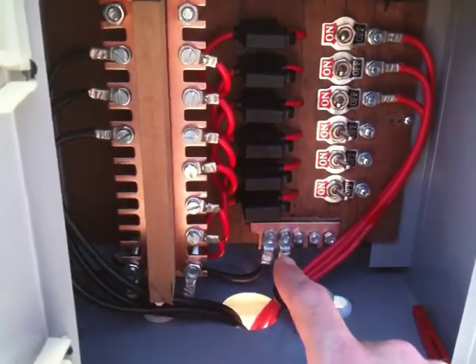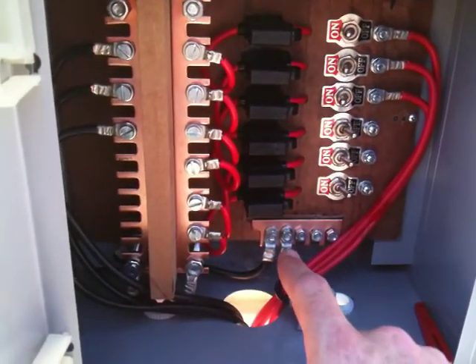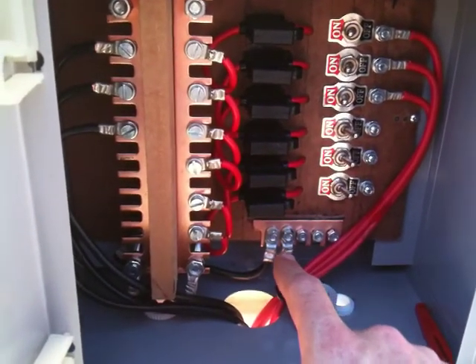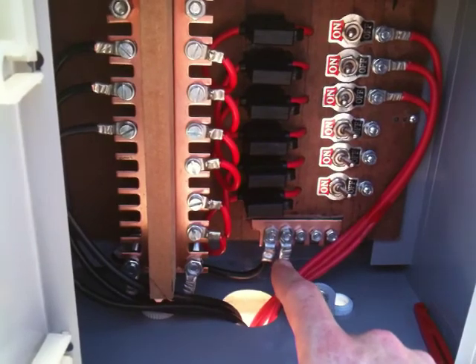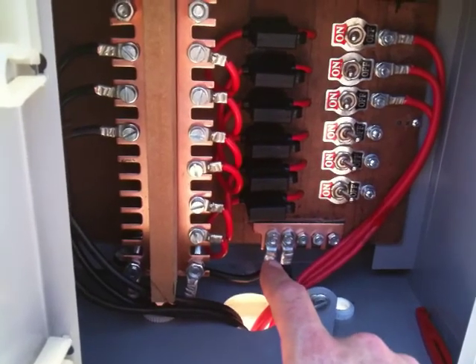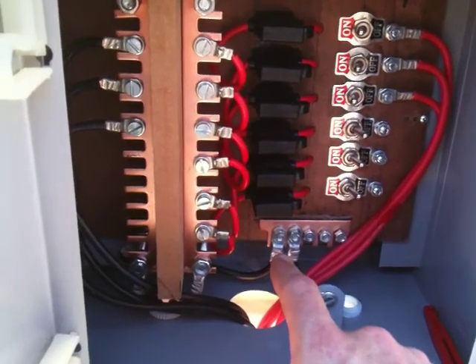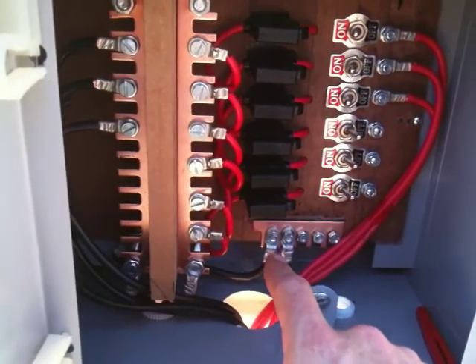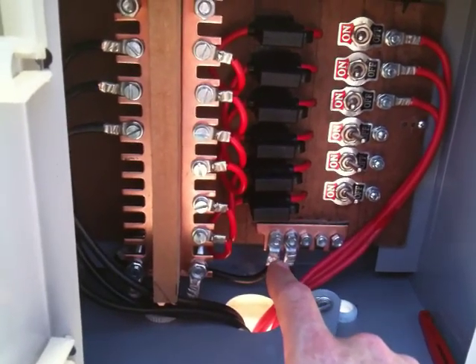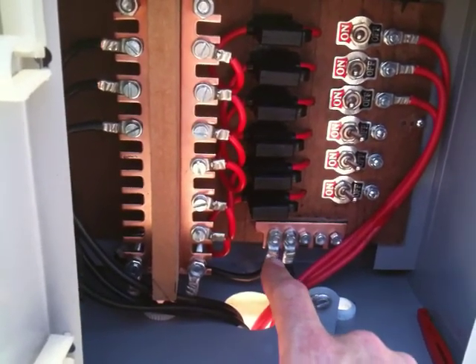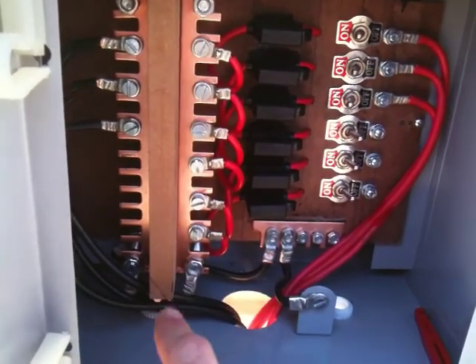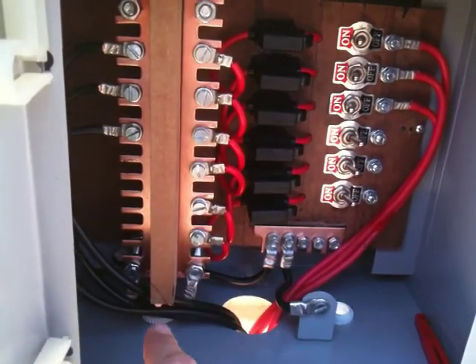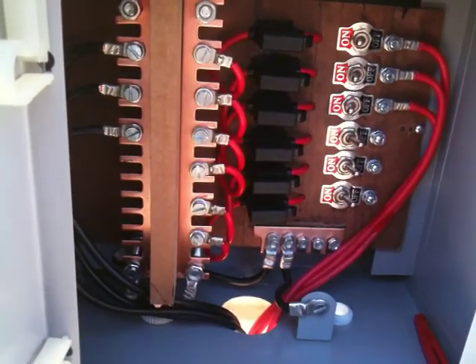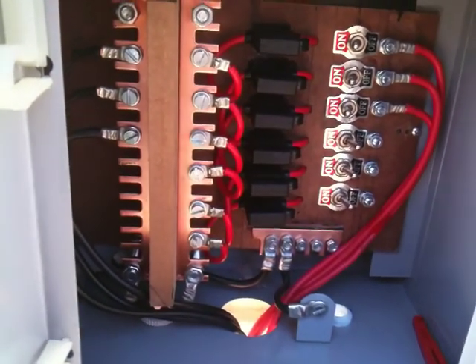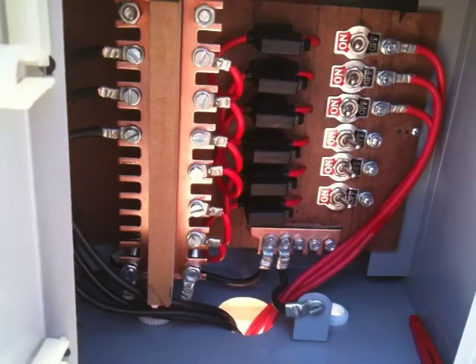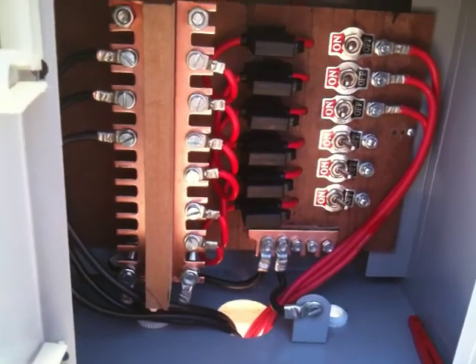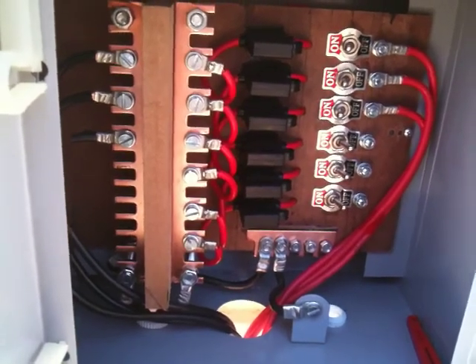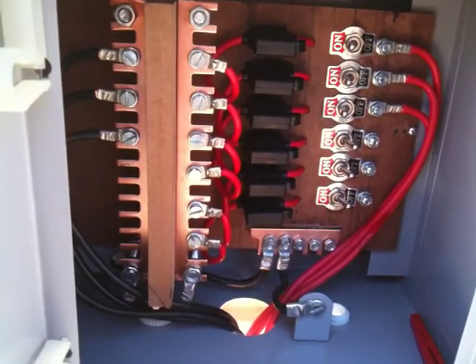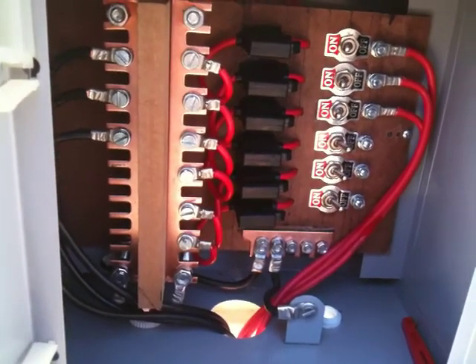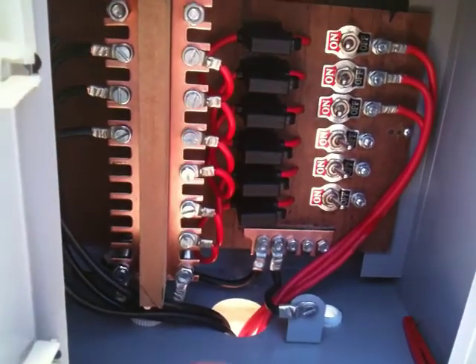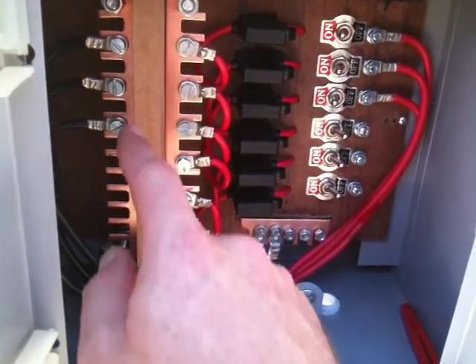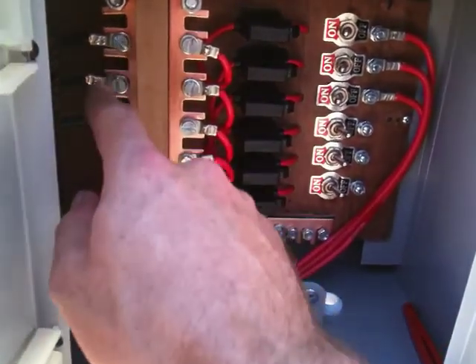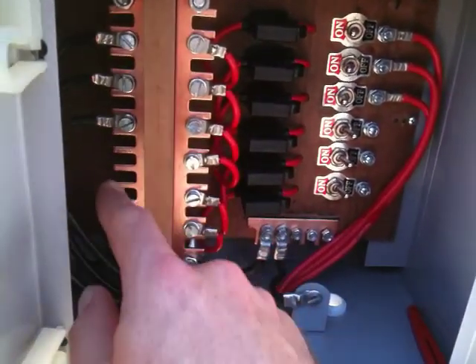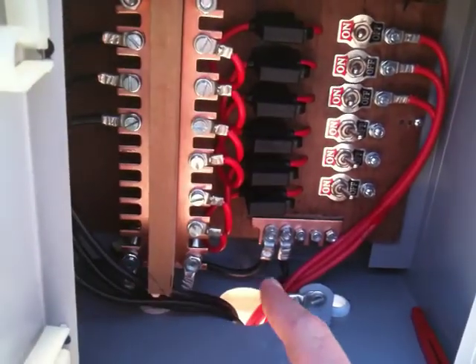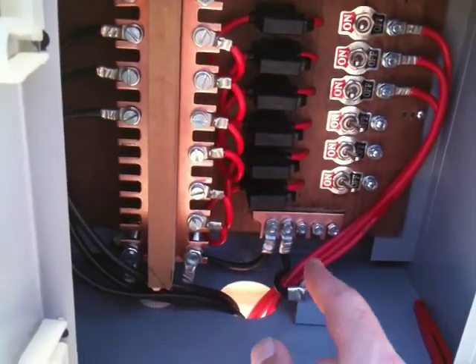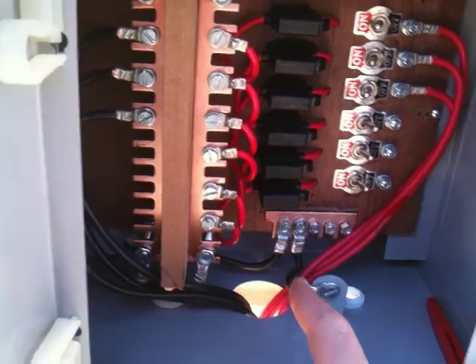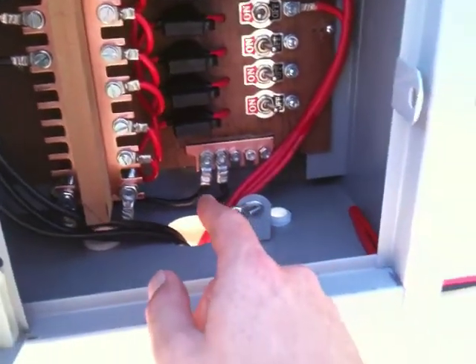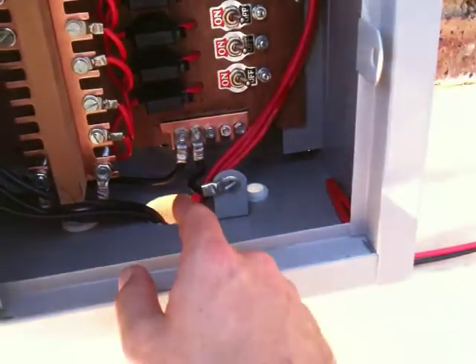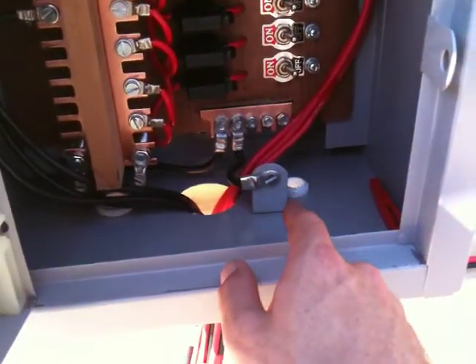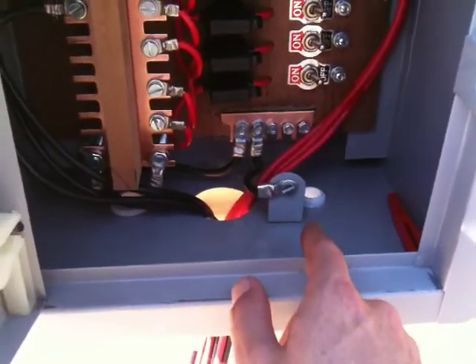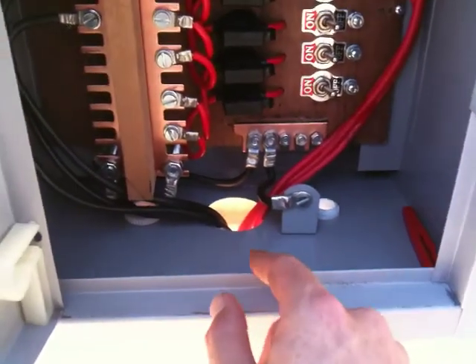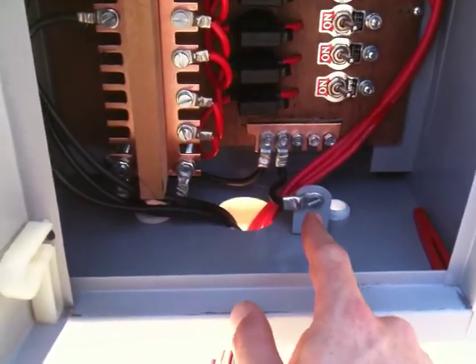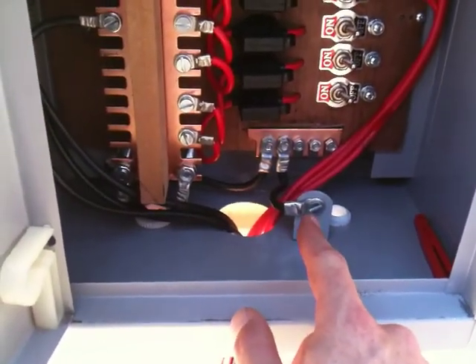I've still got to connect a grounding wire or lightning wire to an earth rod. At the moment it's just the negative bus that's earthed, as well as the actual casing, as you can see over there.